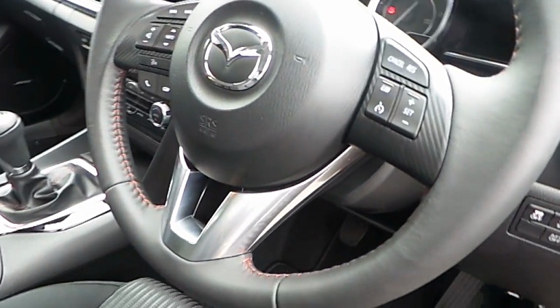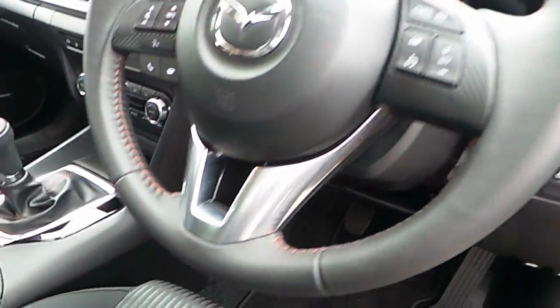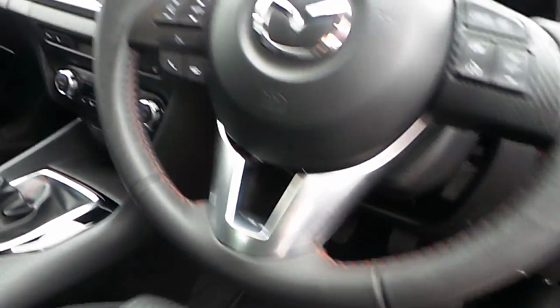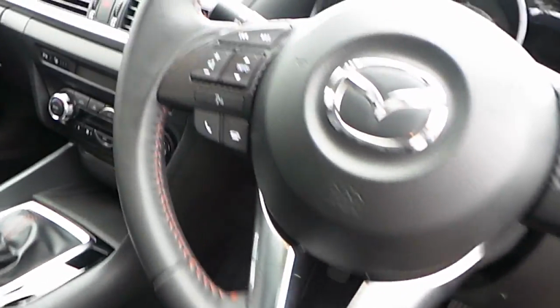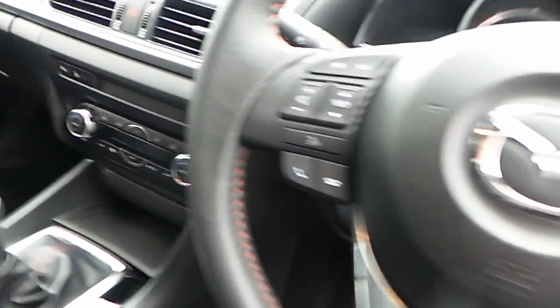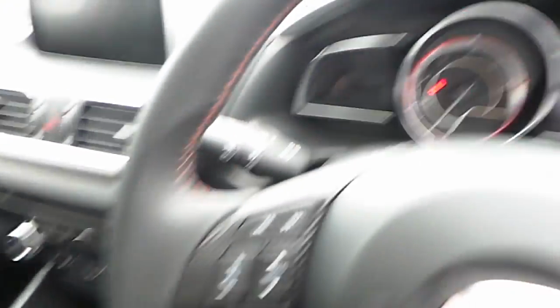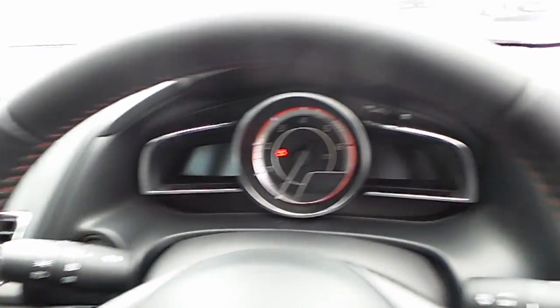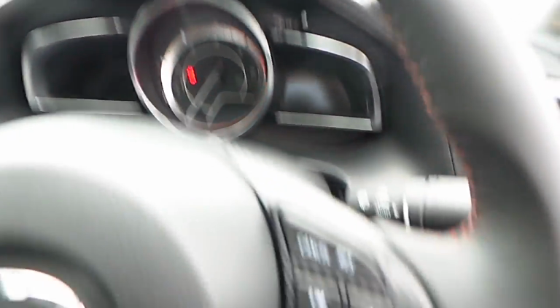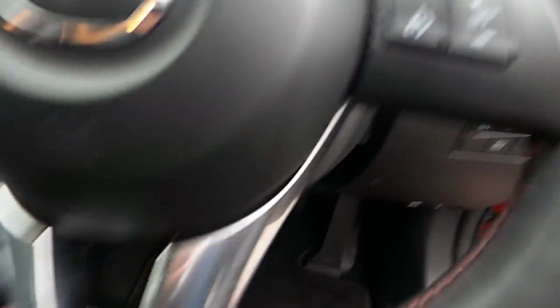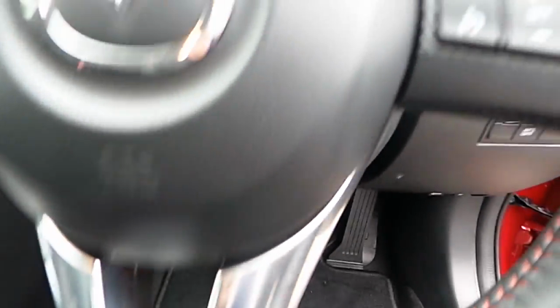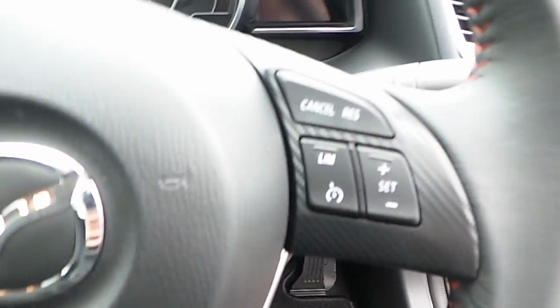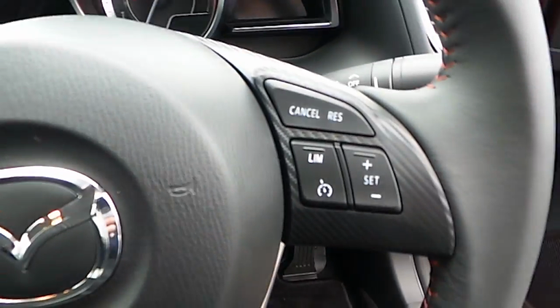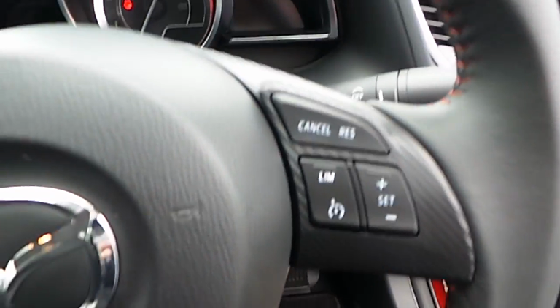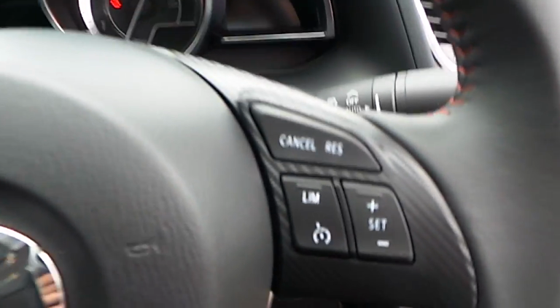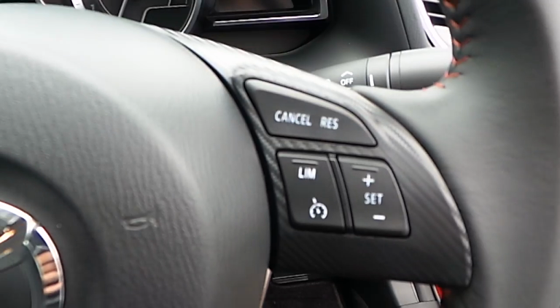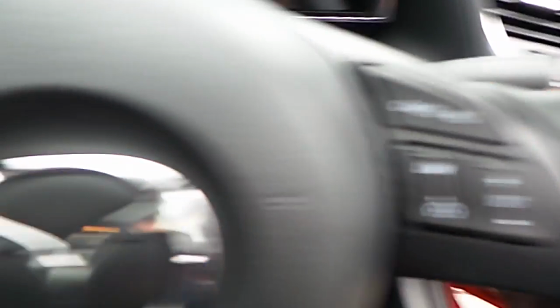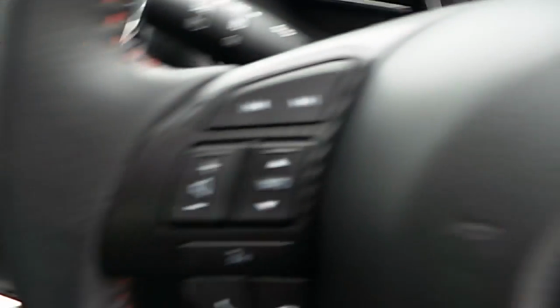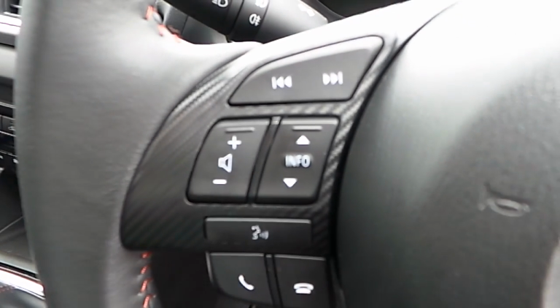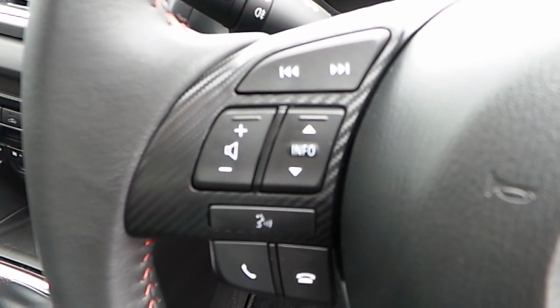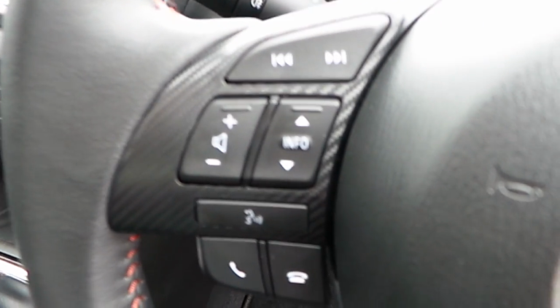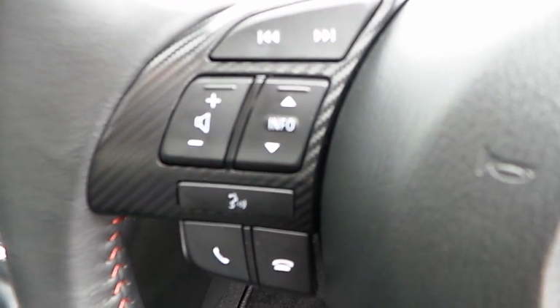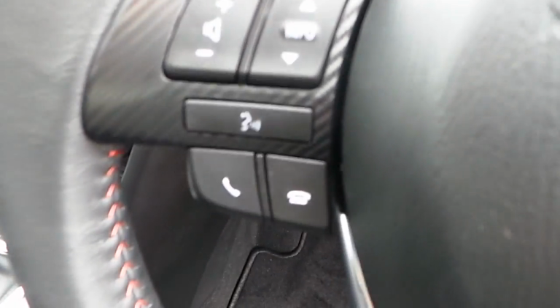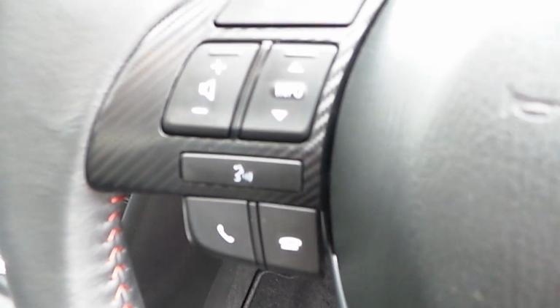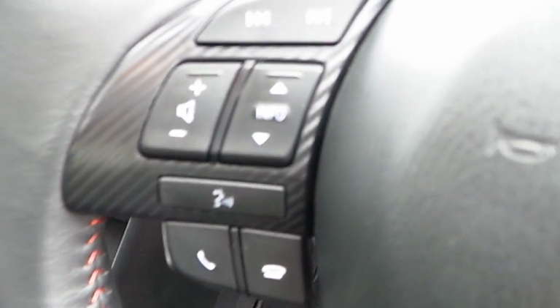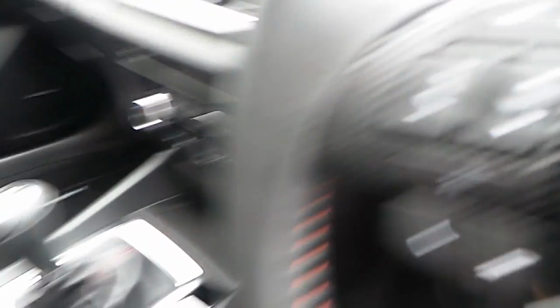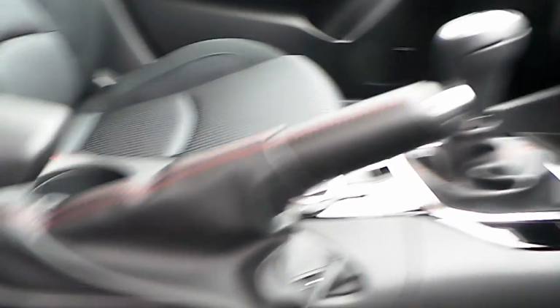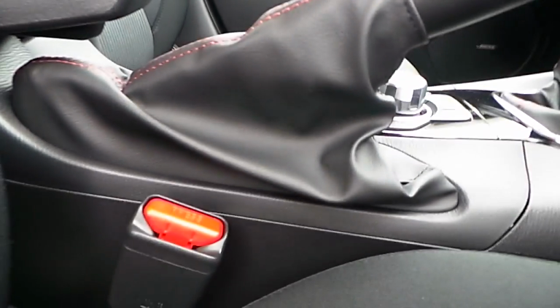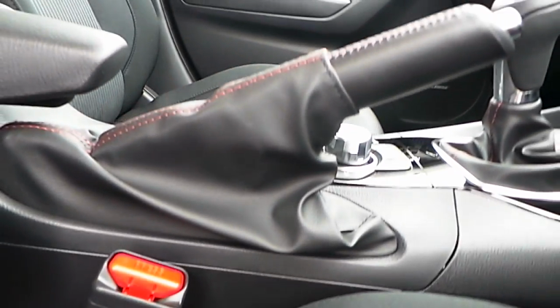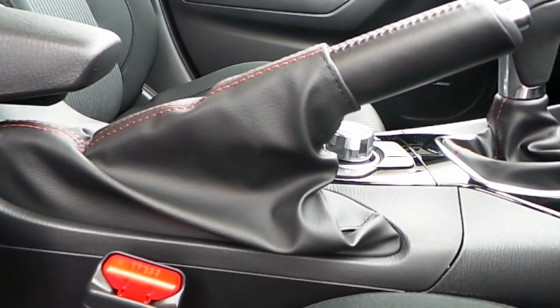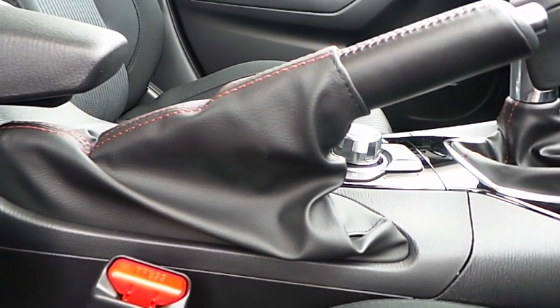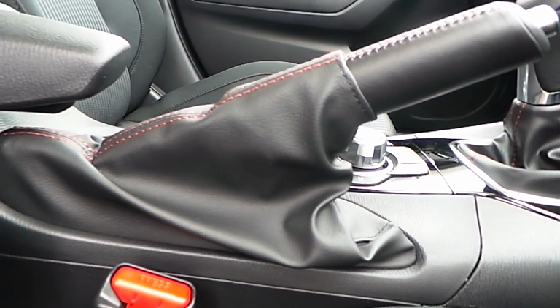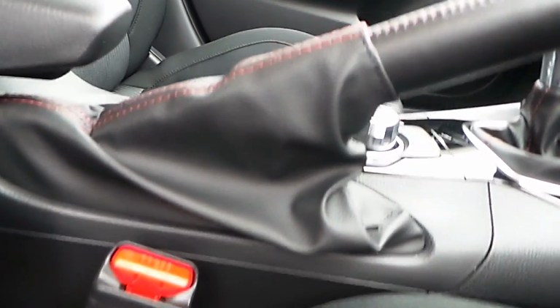There is a multifunctional steering wheel which is also covered in leather. Features of the steering wheel include cruise control, onboard computer controls on the left hand side, and telephone controls.